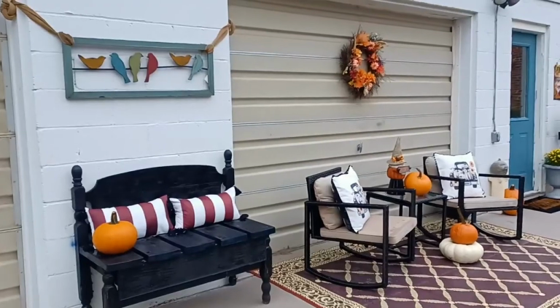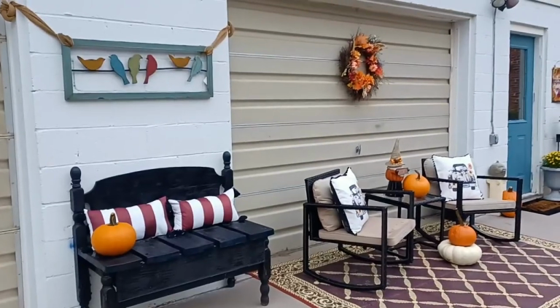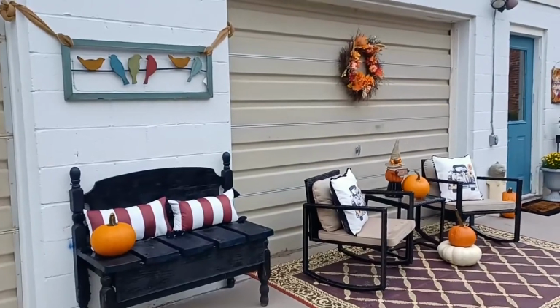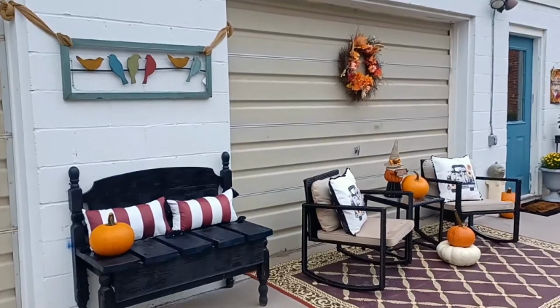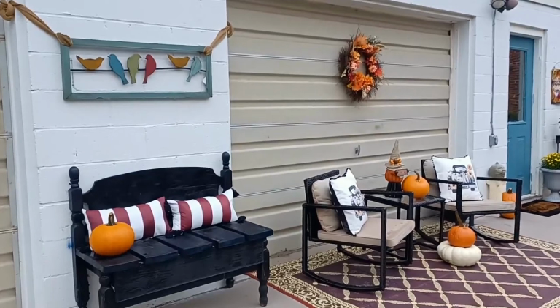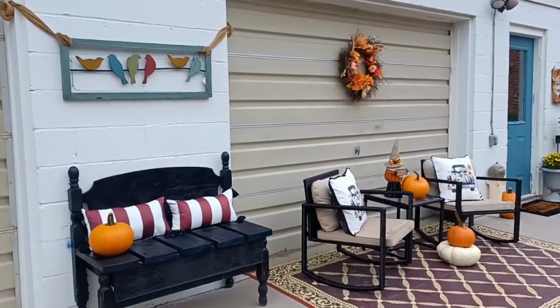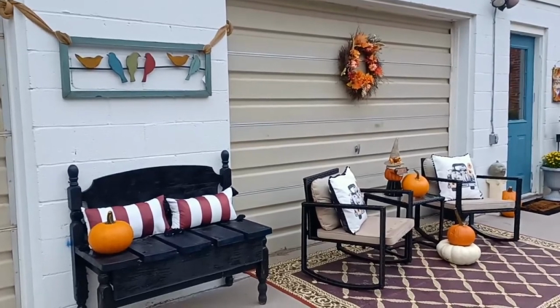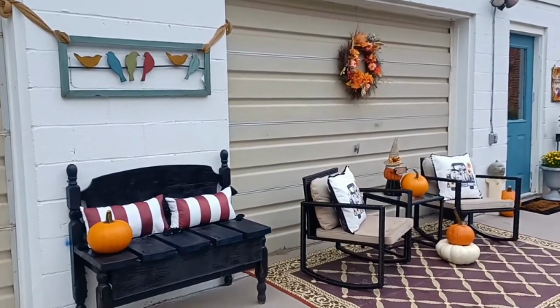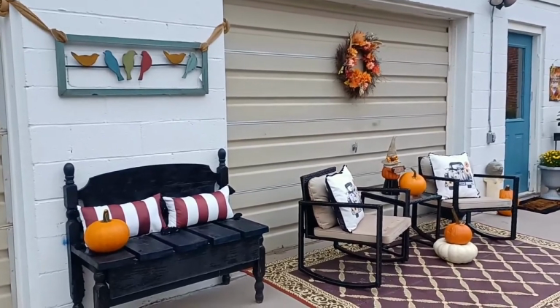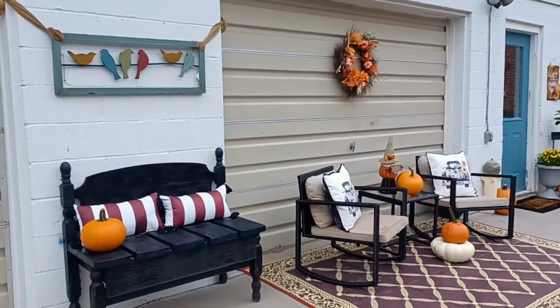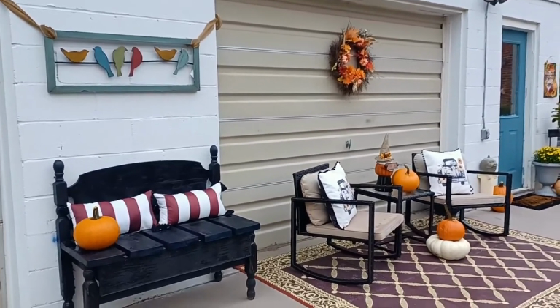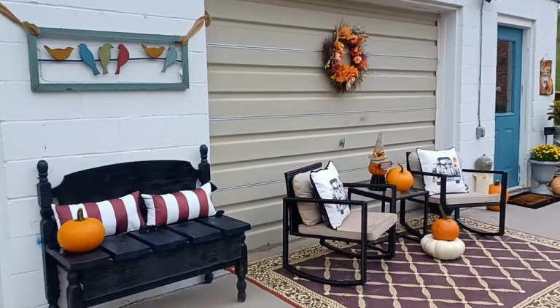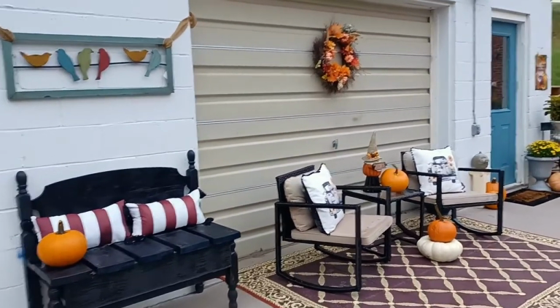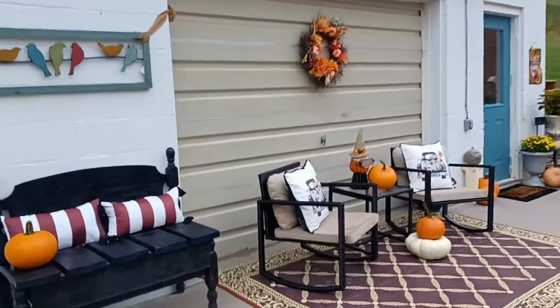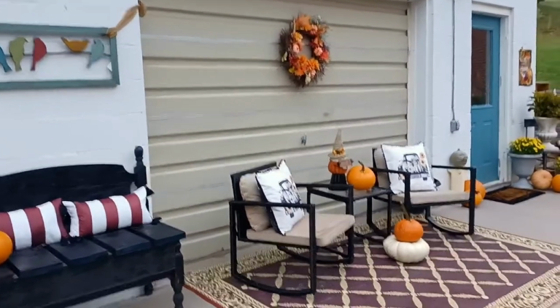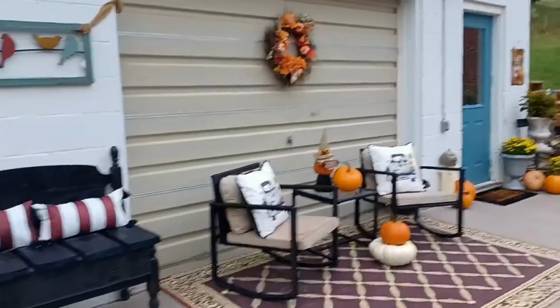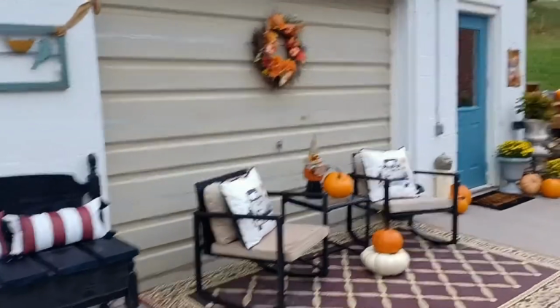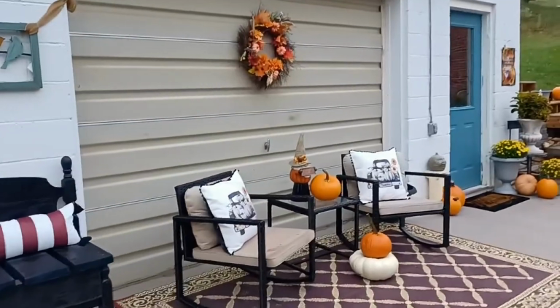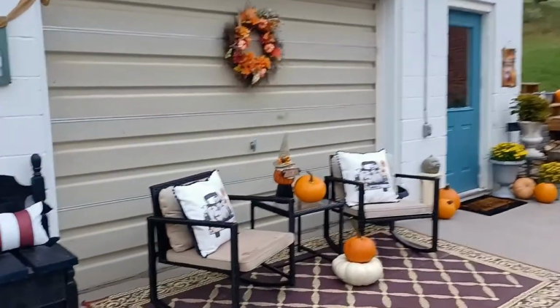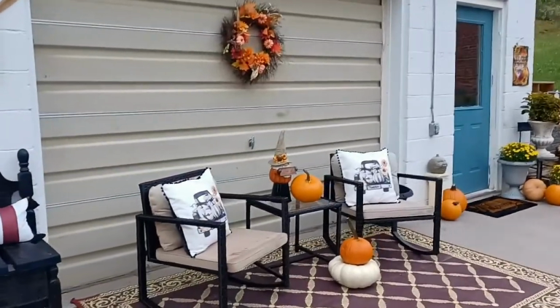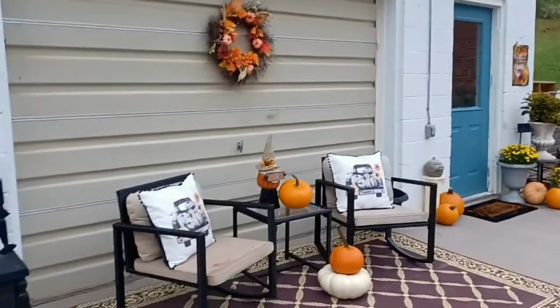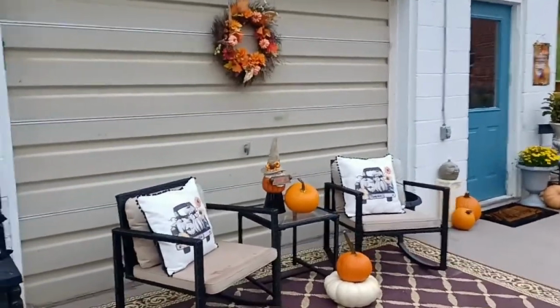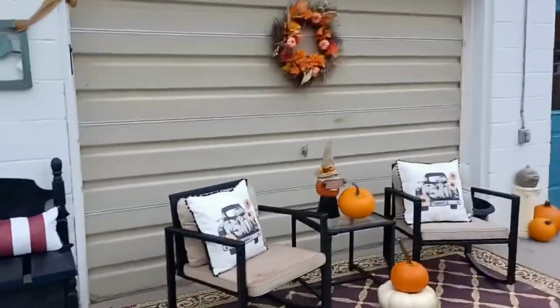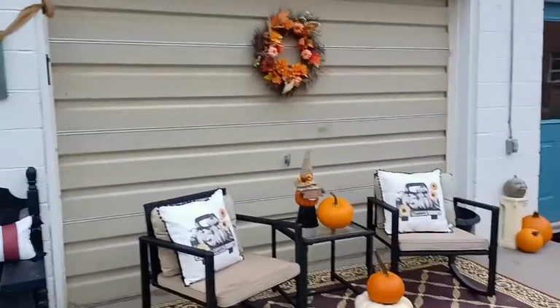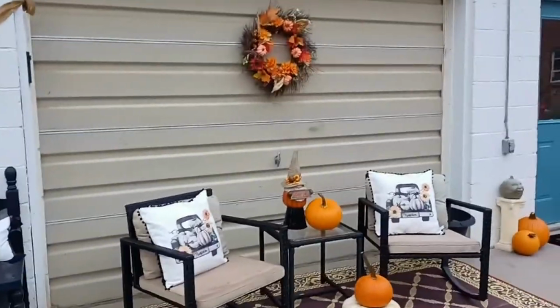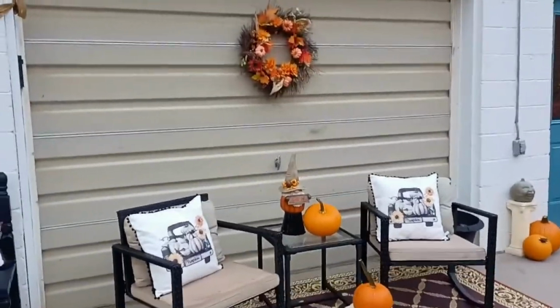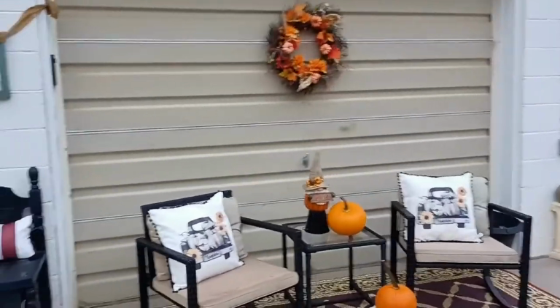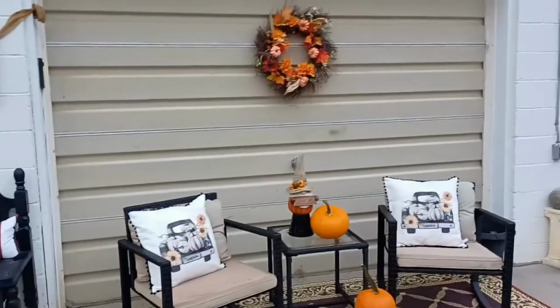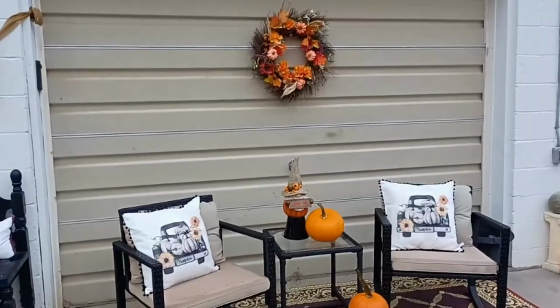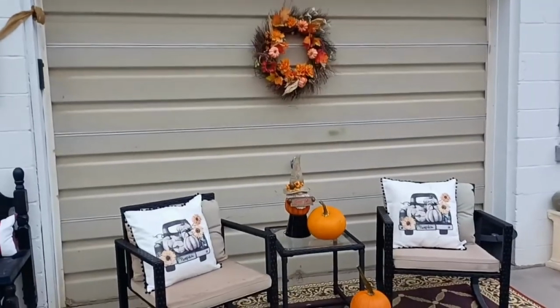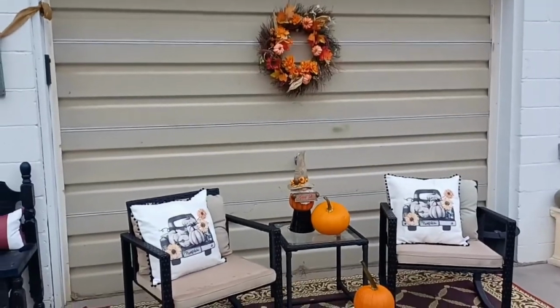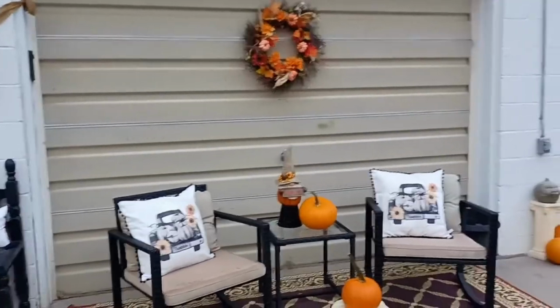Okay guys, I want to show you what I got finished — everything is cleaned up and decorated for fall. There's our wreath, we made it and it looks so cute!